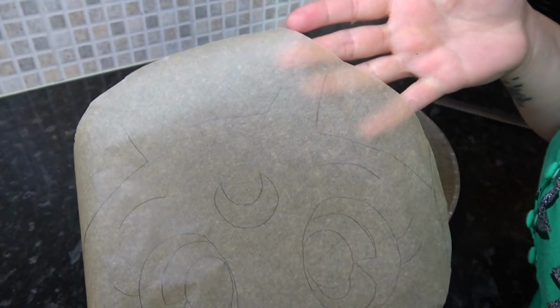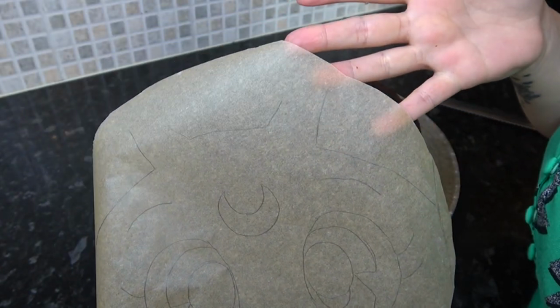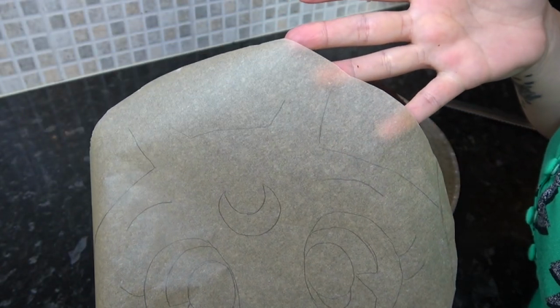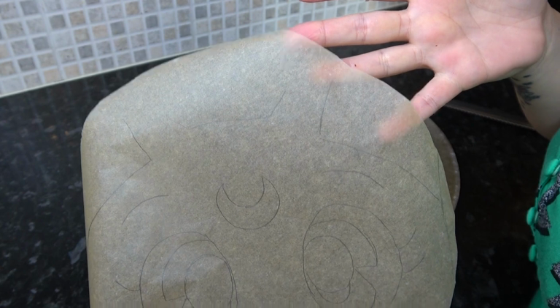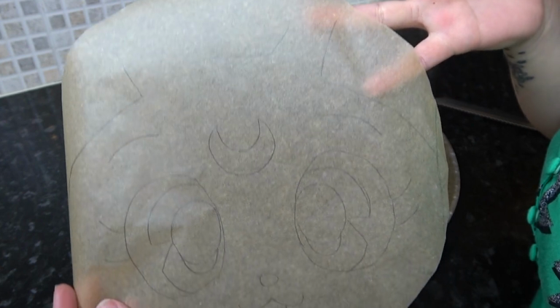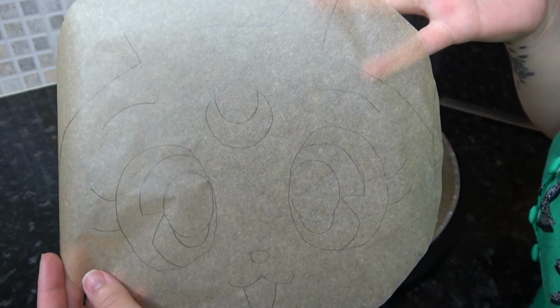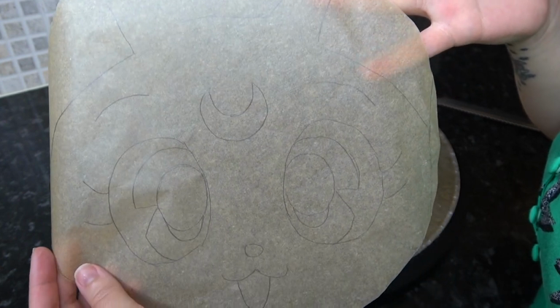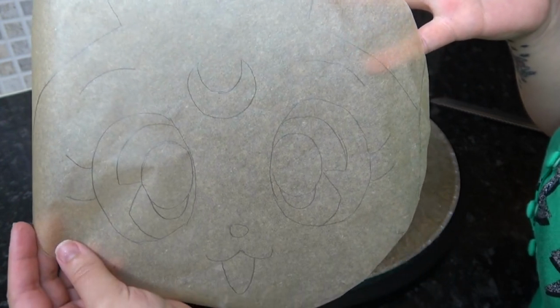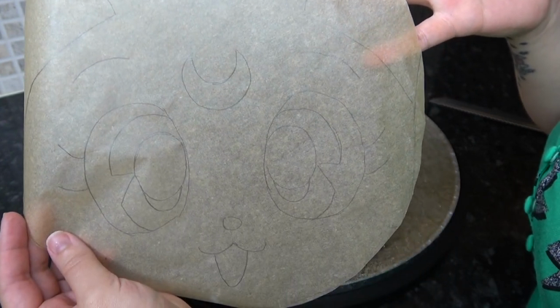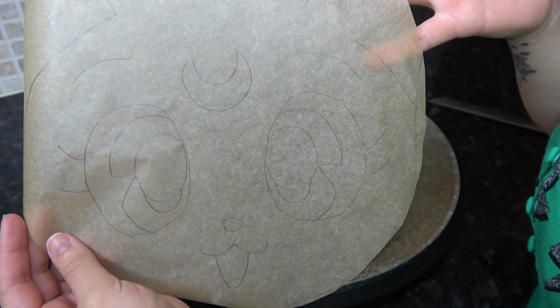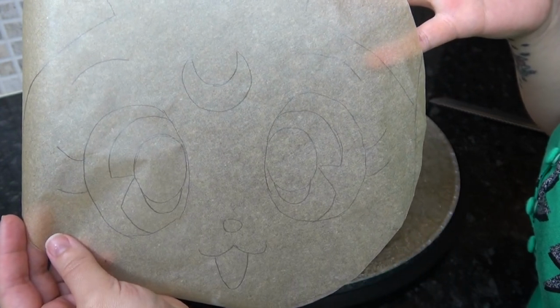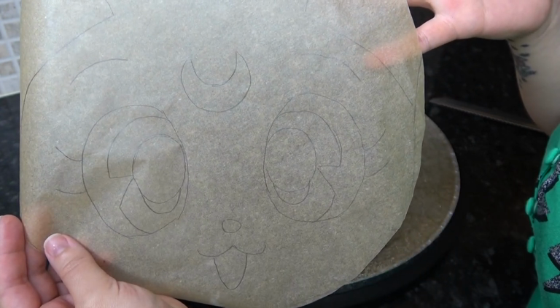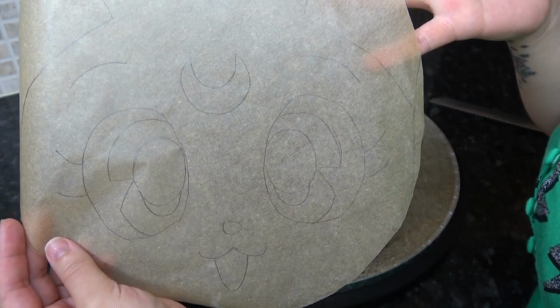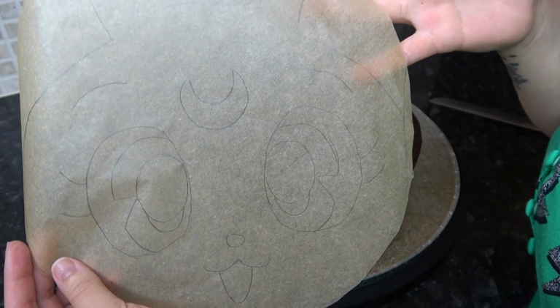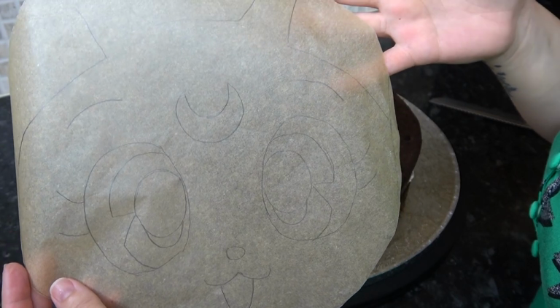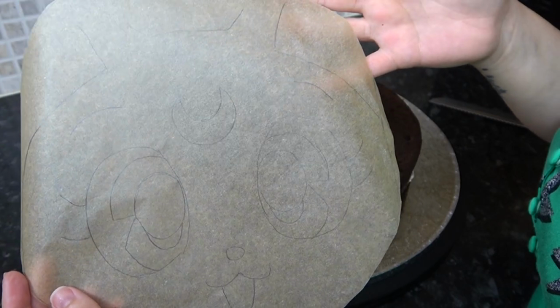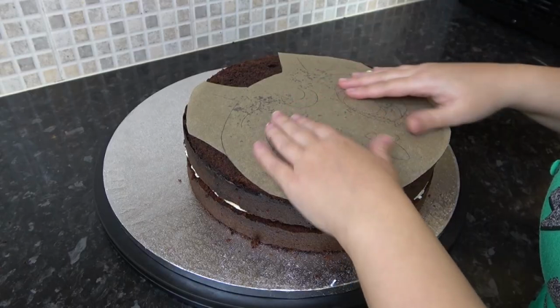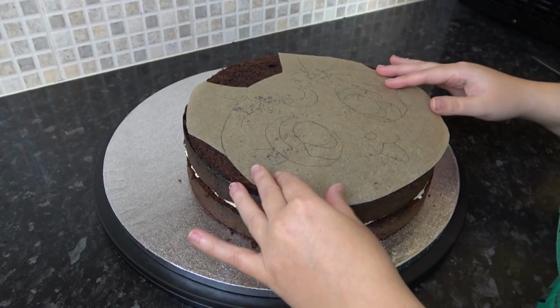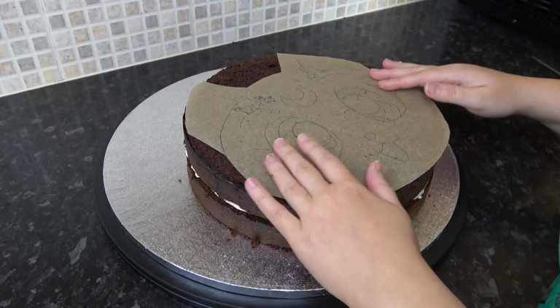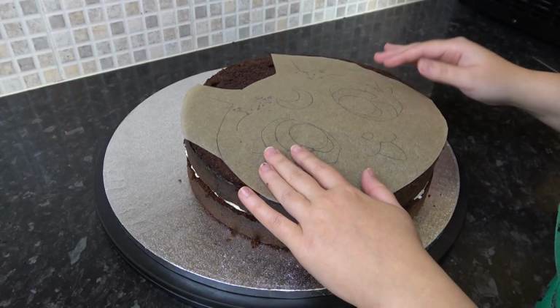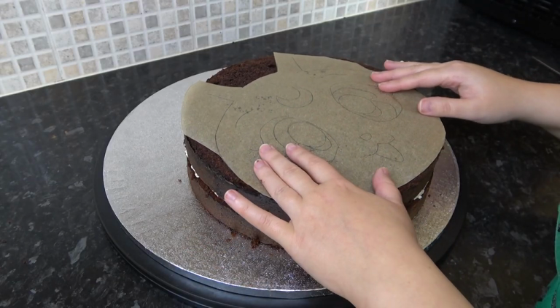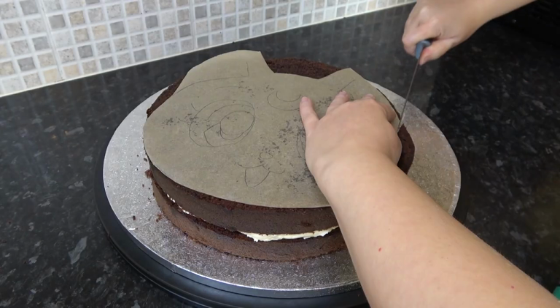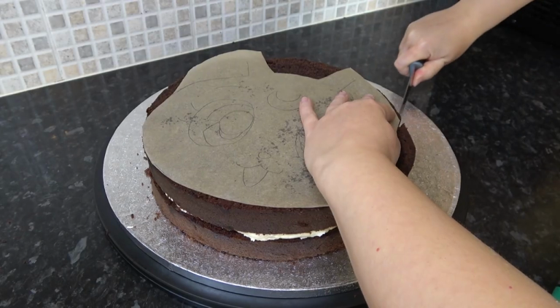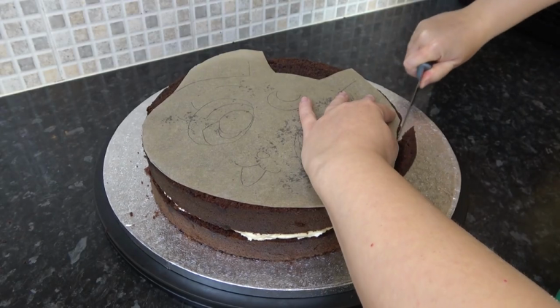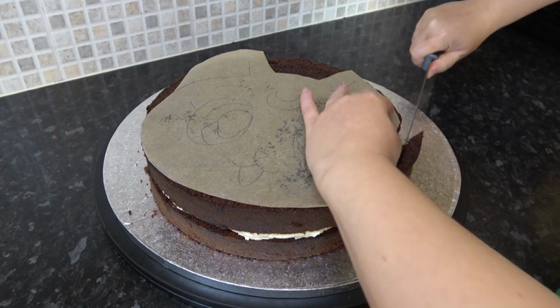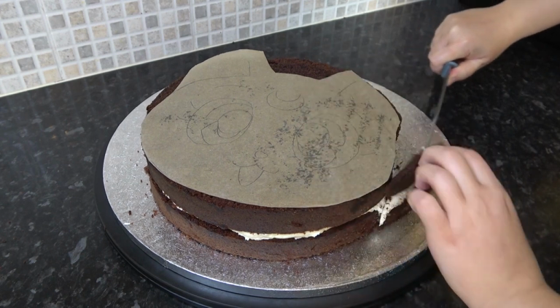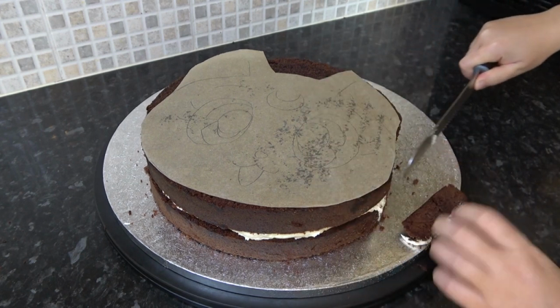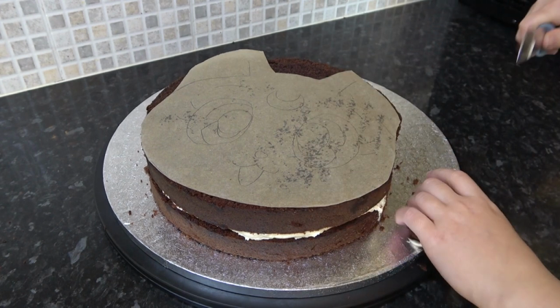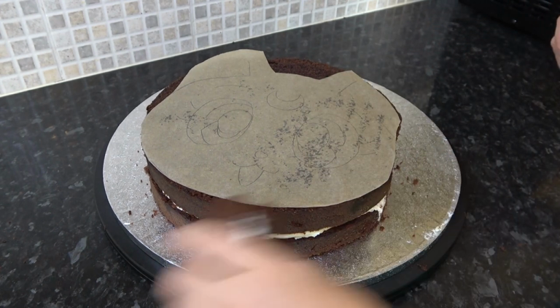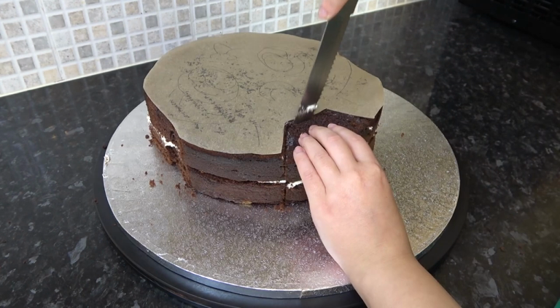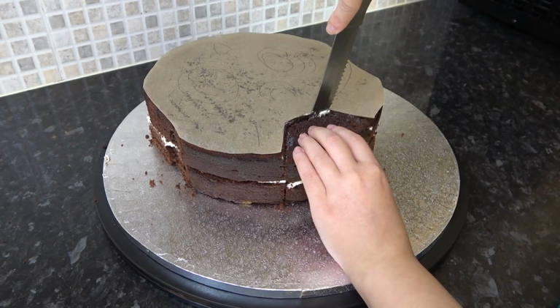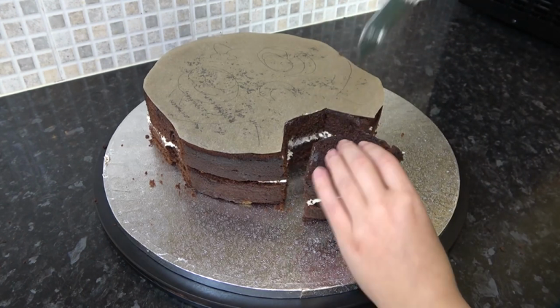So I know how much of the ears I still need to create without too much wastage. I just pulled up an image from the internet and drew around it. I've cut out the template and I'm just cutting the cake to fit. Any pieces you cut off, keep them — you're going to need them to build up the tops of the ears.